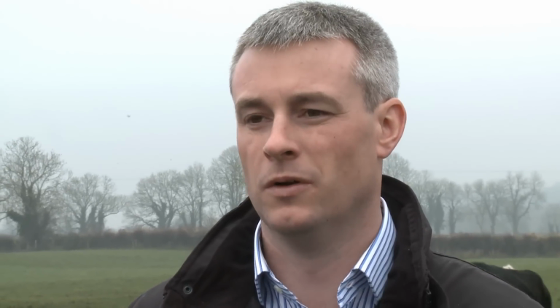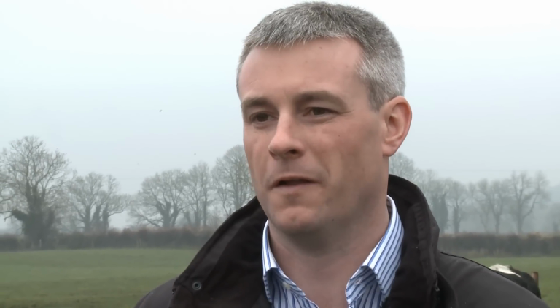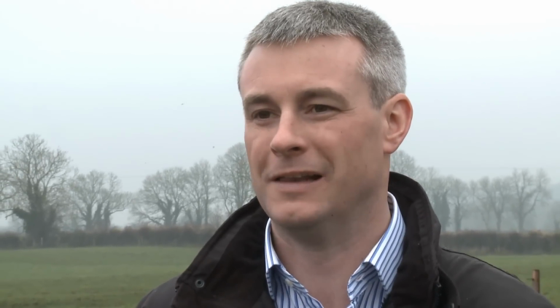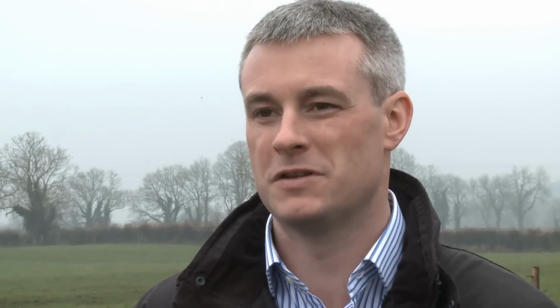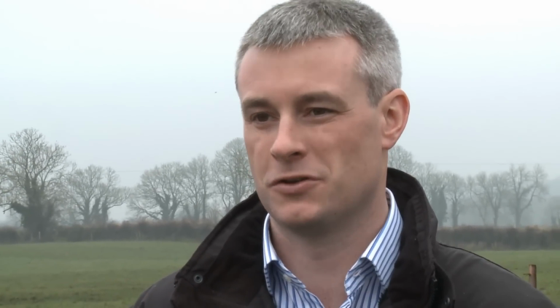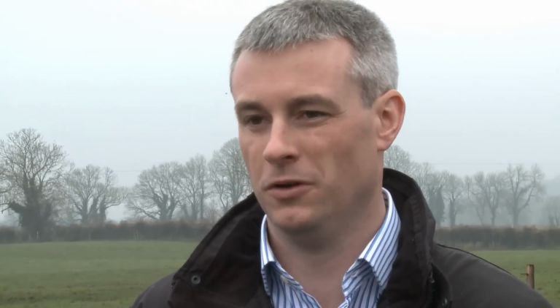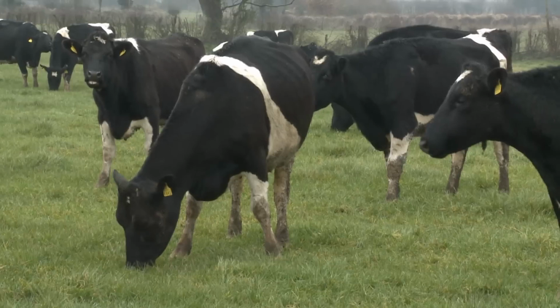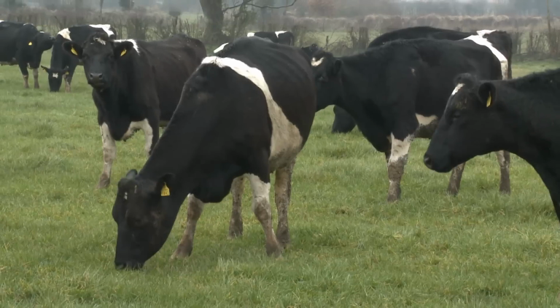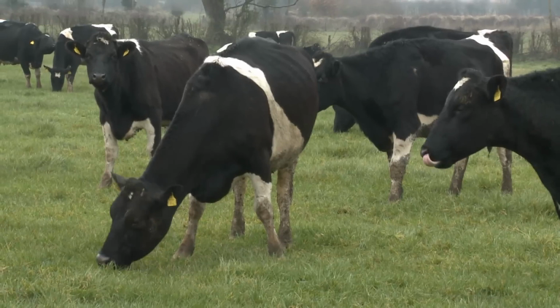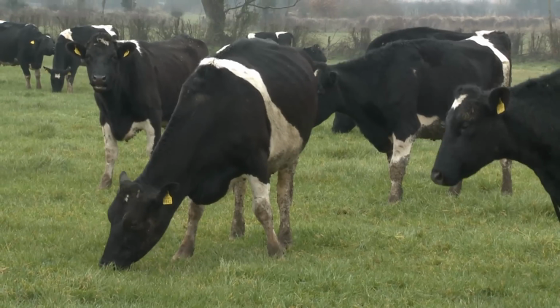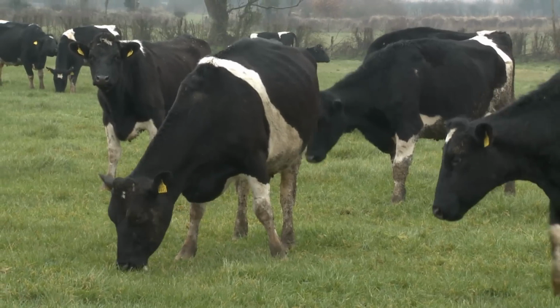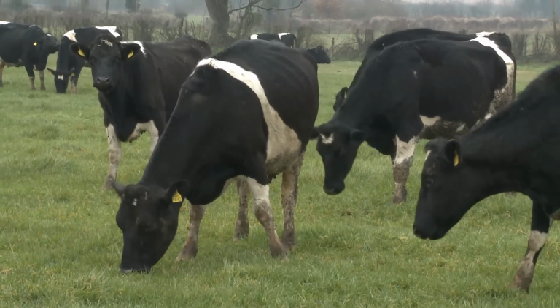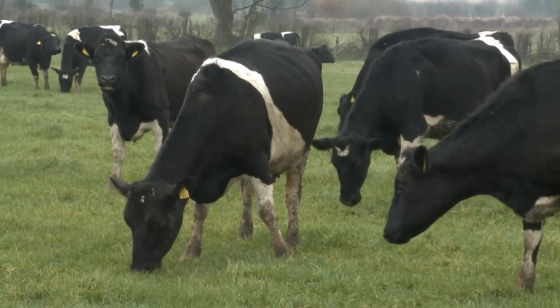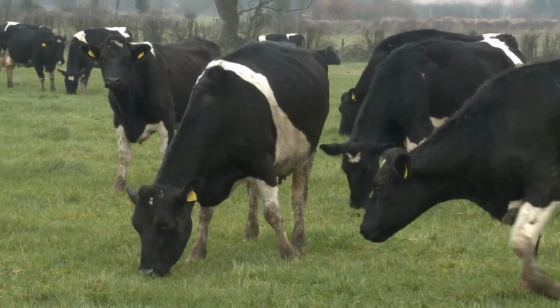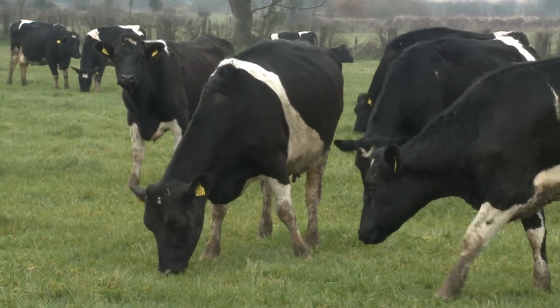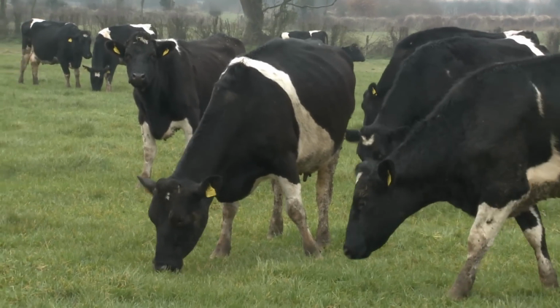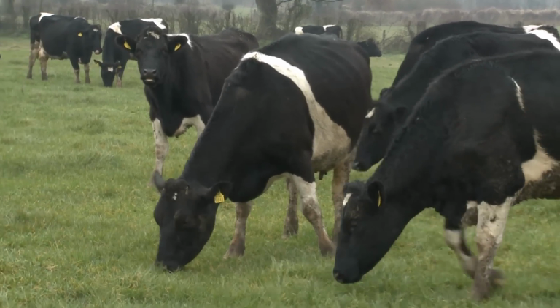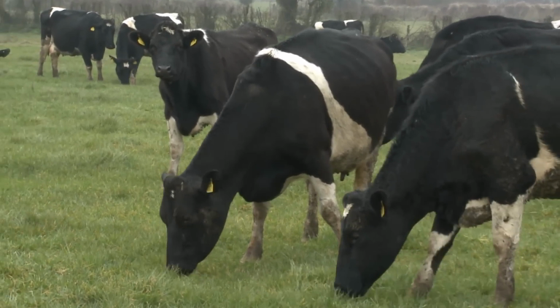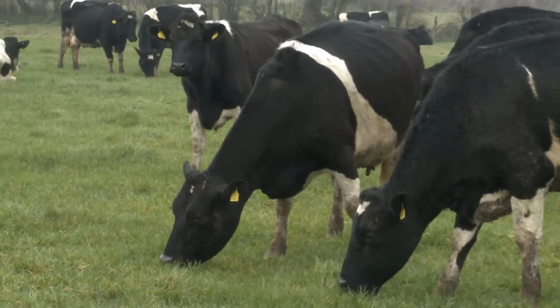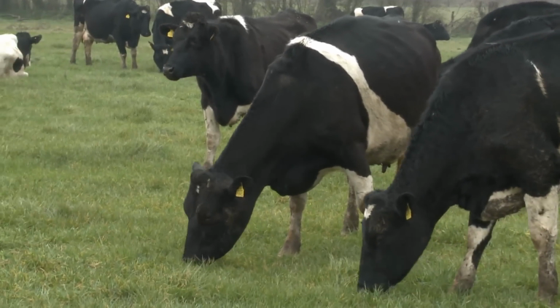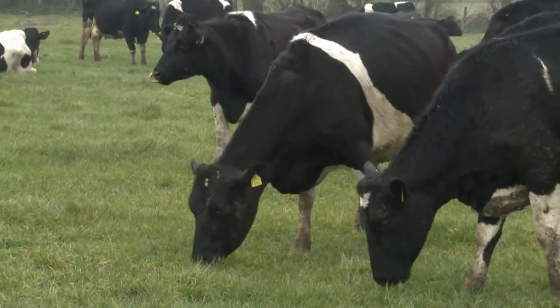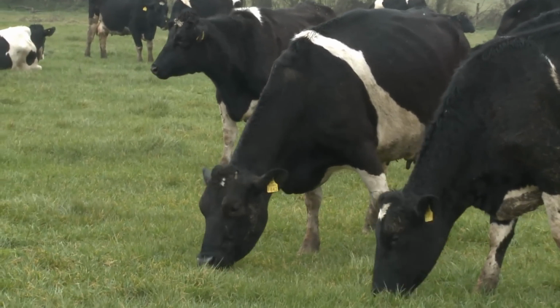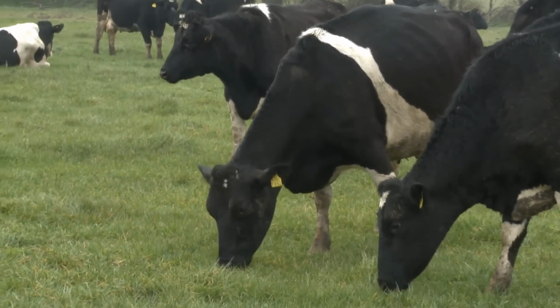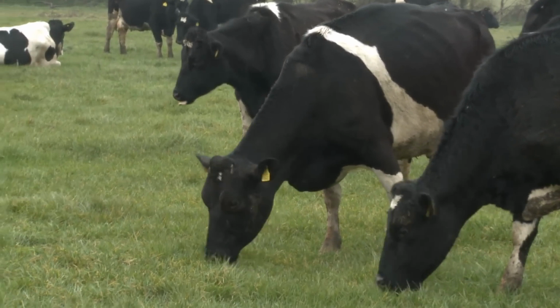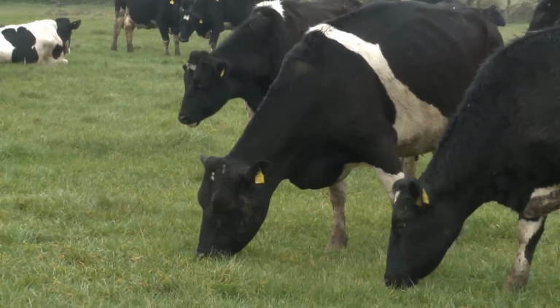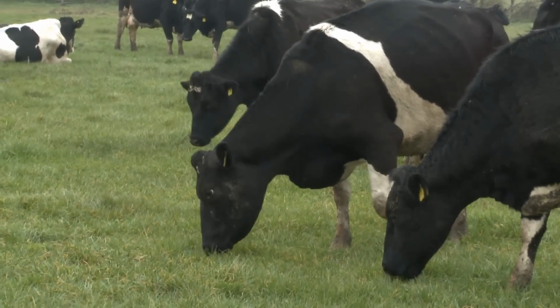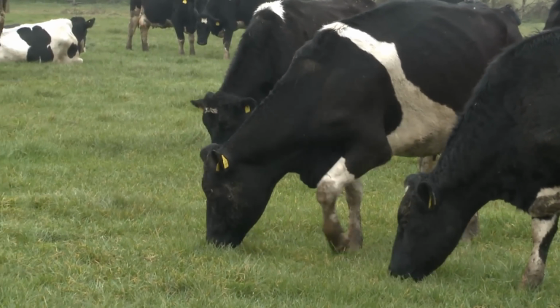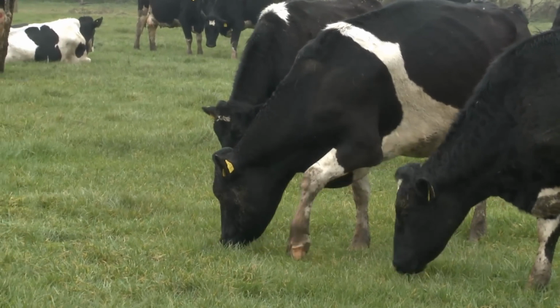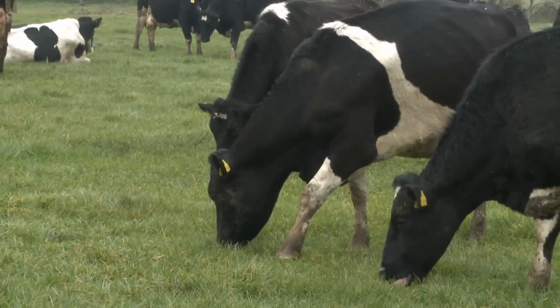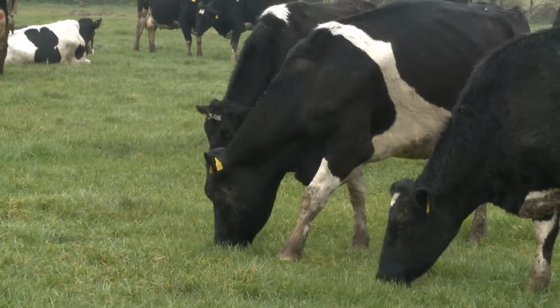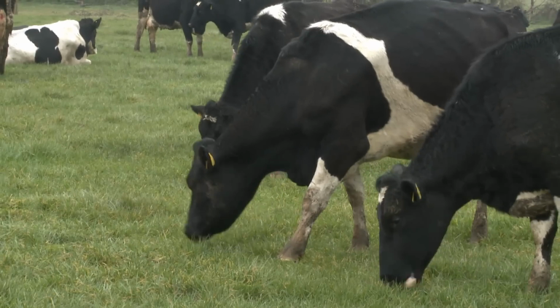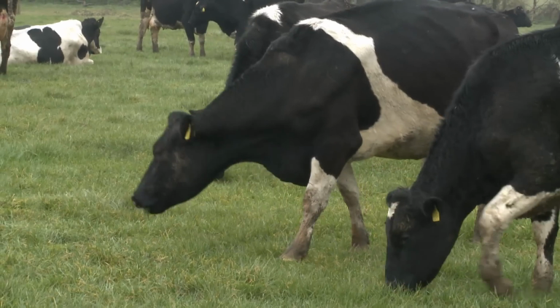So lameness control in a herd is very, very important — to identify the lame cows first of all, and then what's causing that lameness.